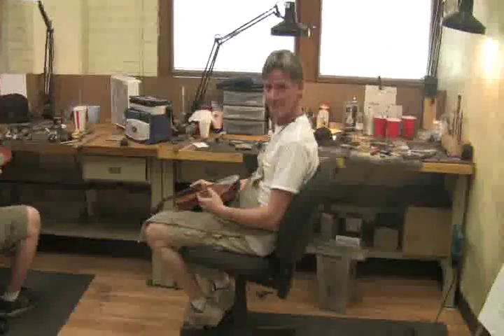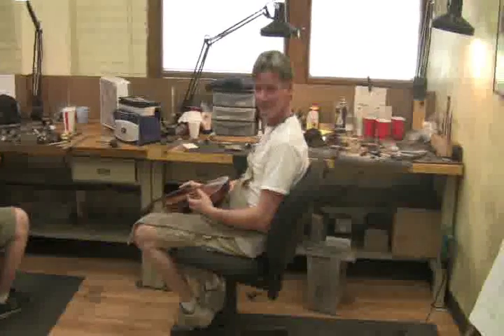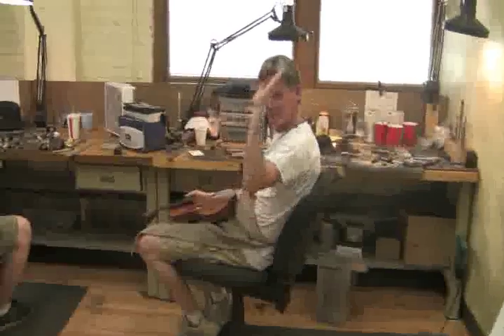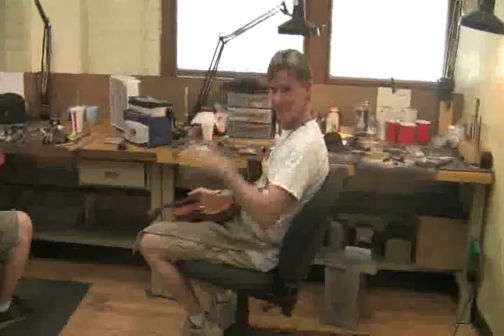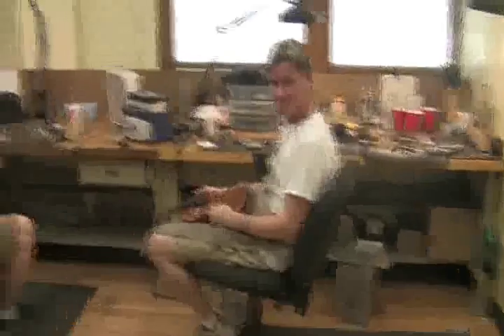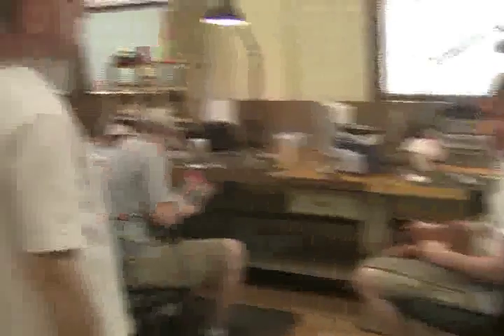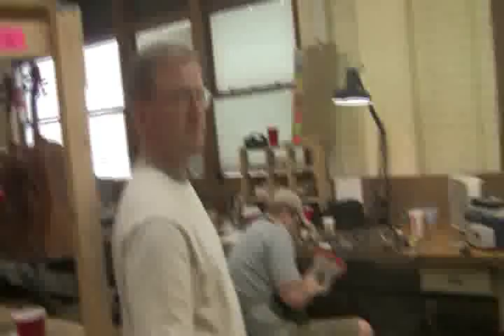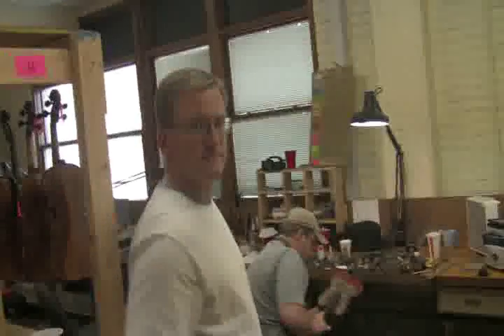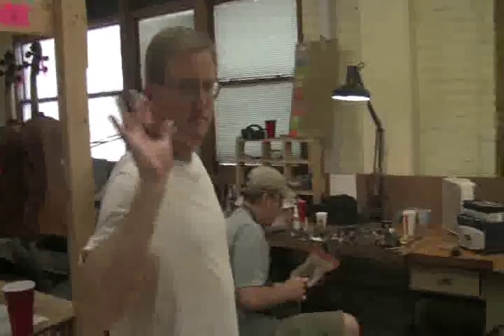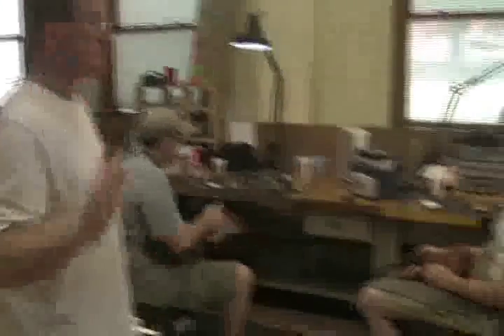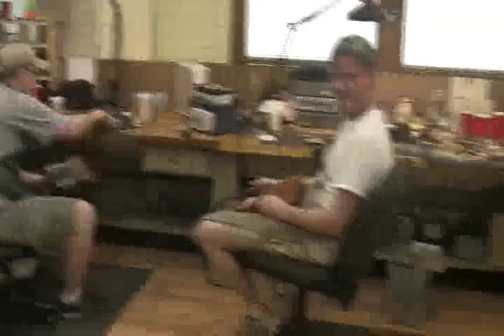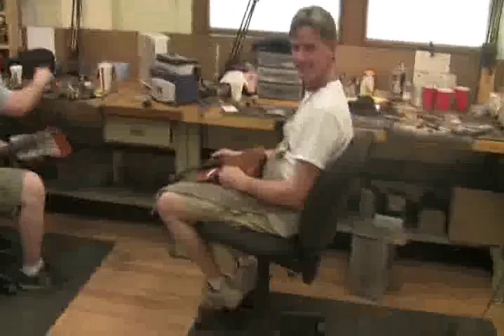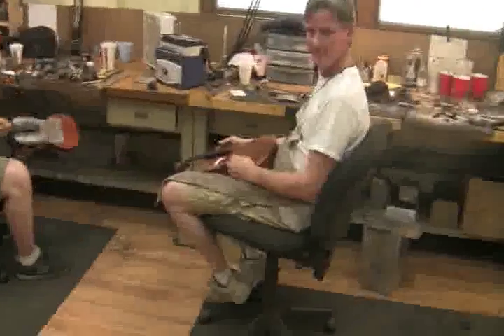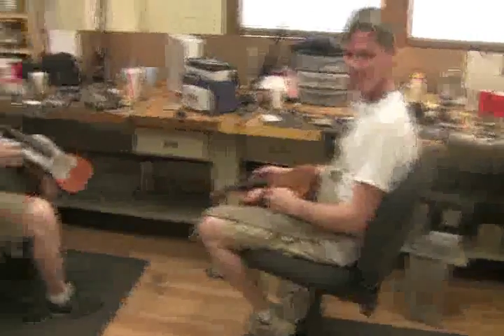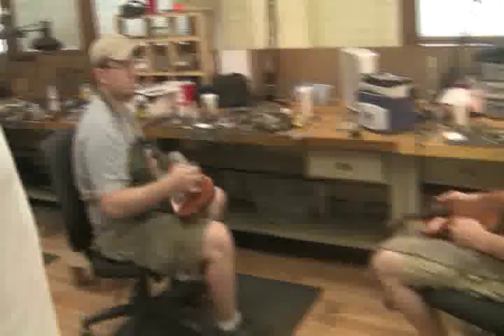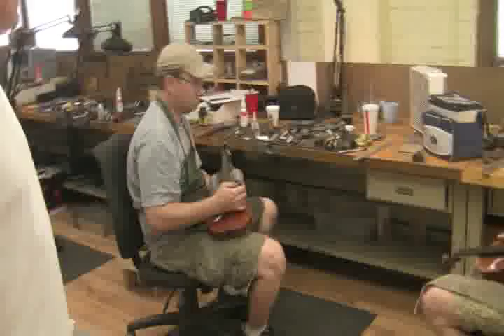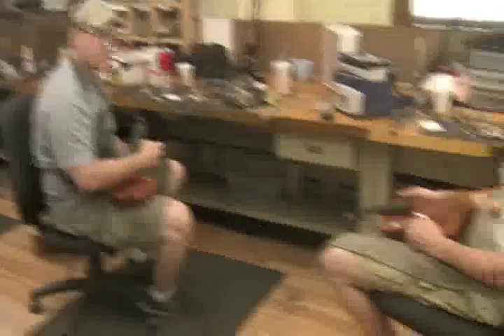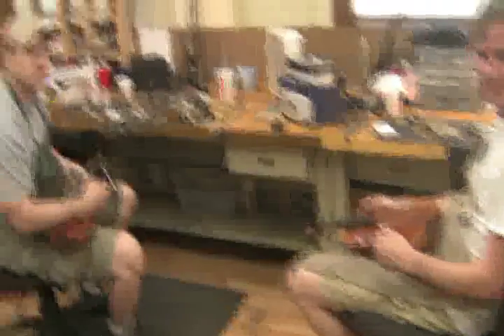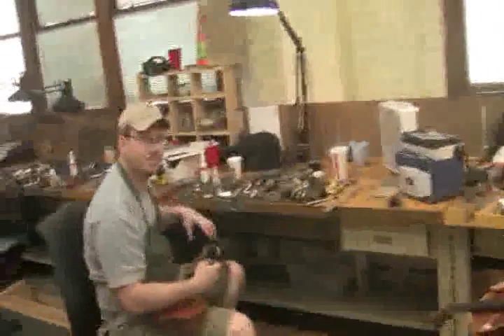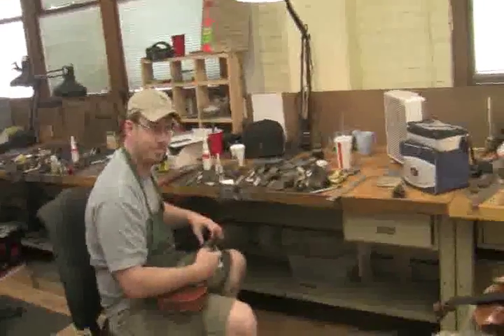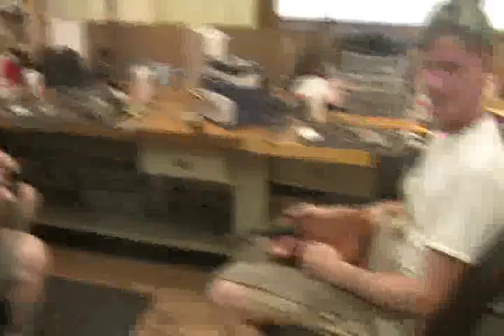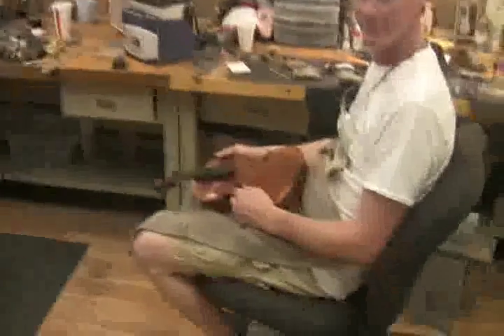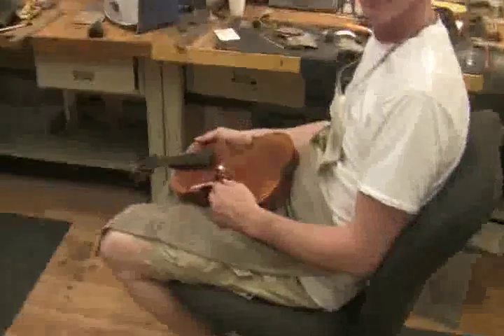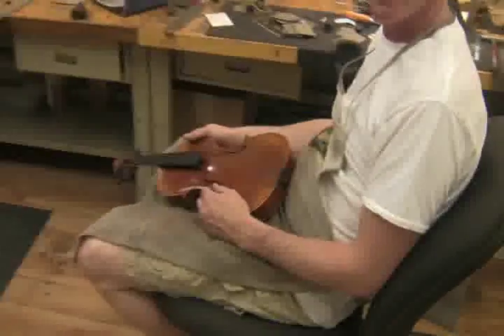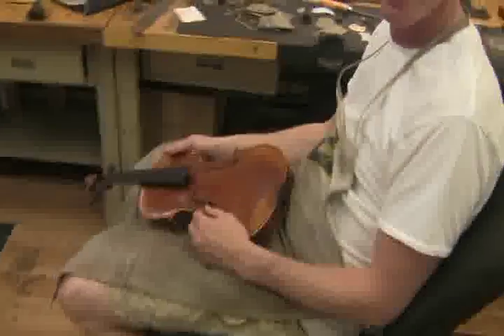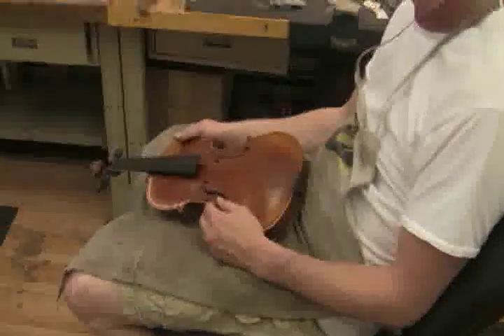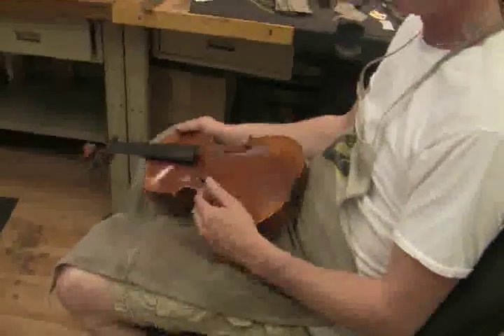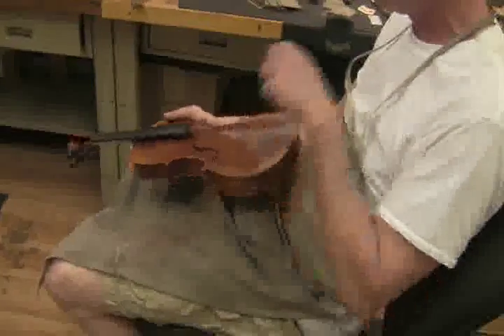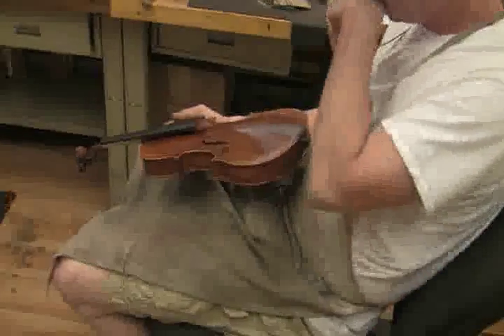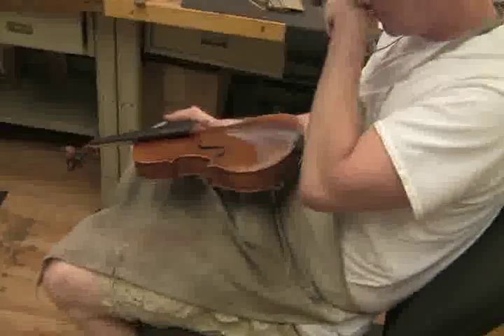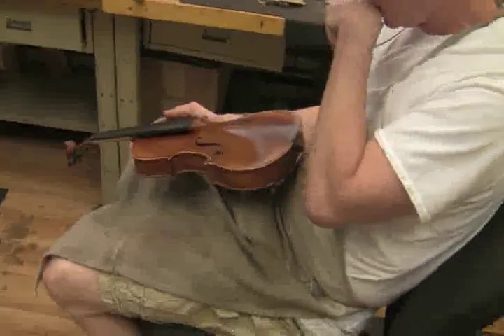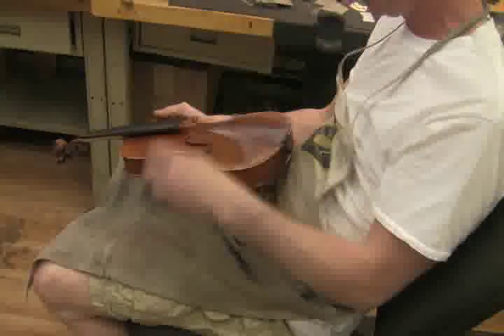This is Keith who runs our fingerboard division. There's Tim who was just showing you. We've taken the strings off that instrument that had the rippling in the fingerboard.